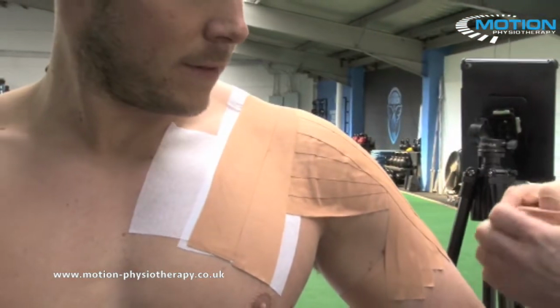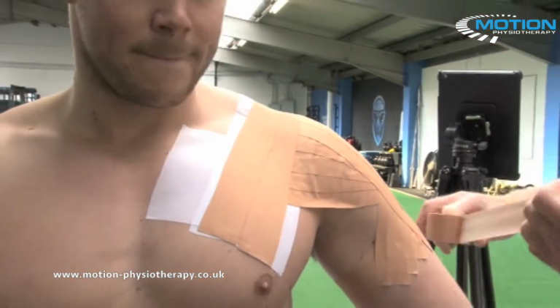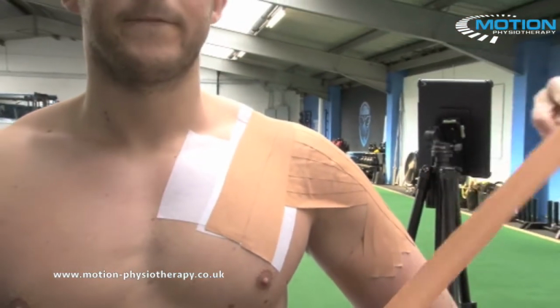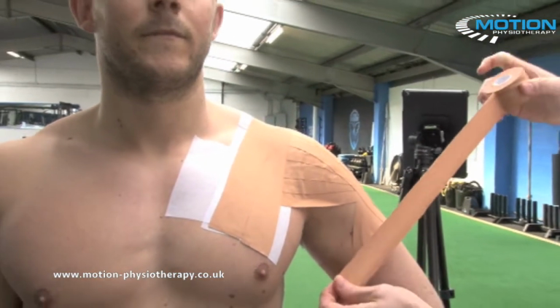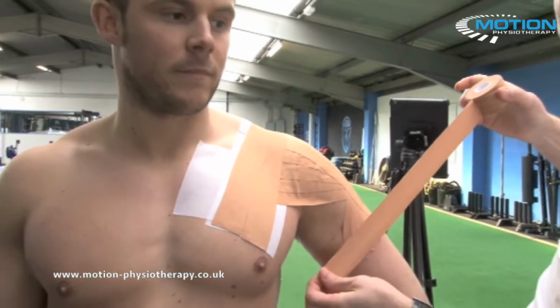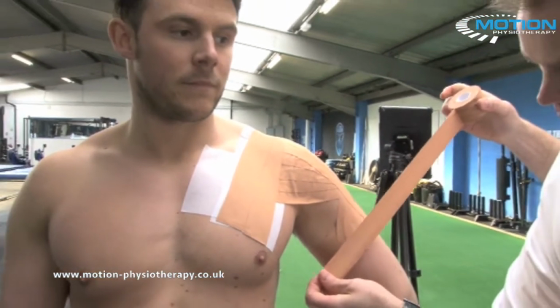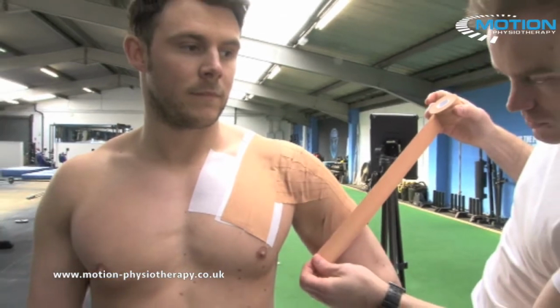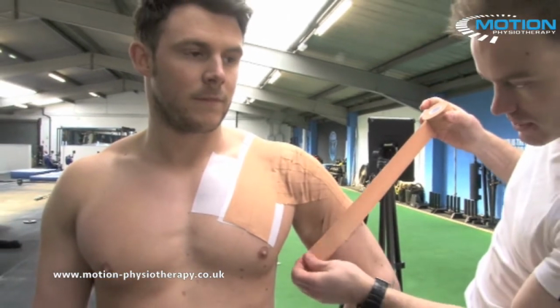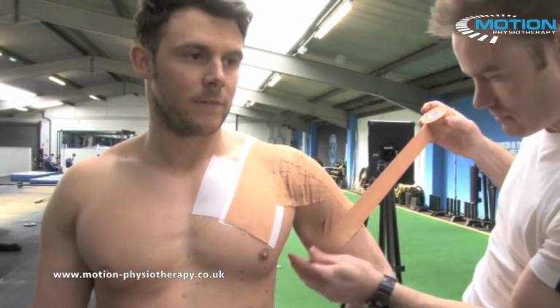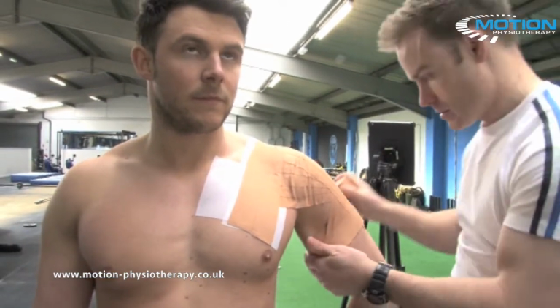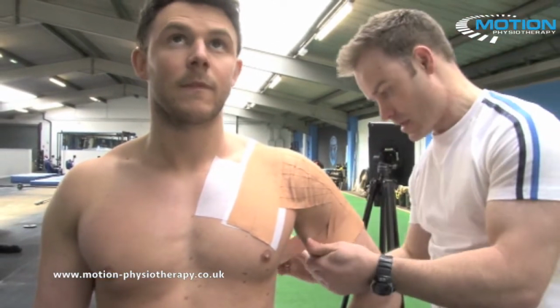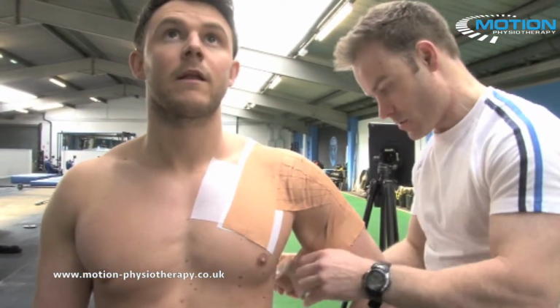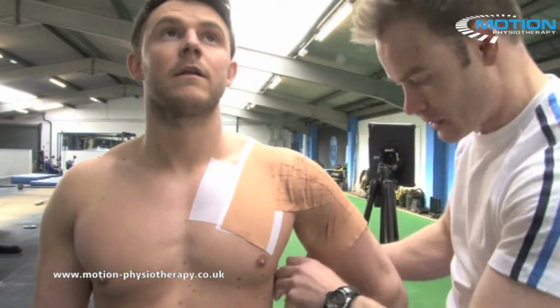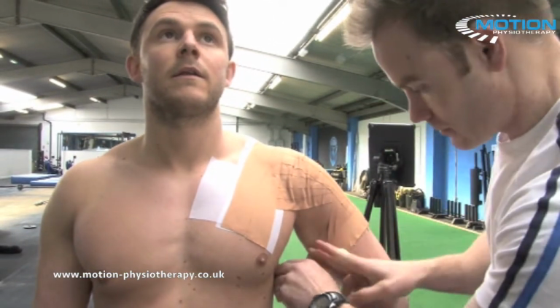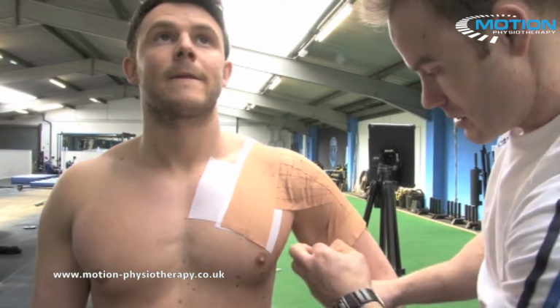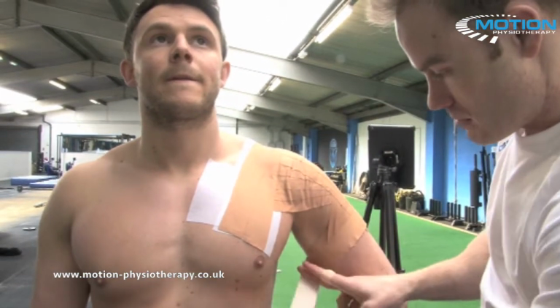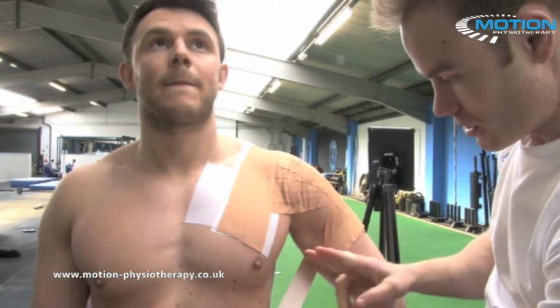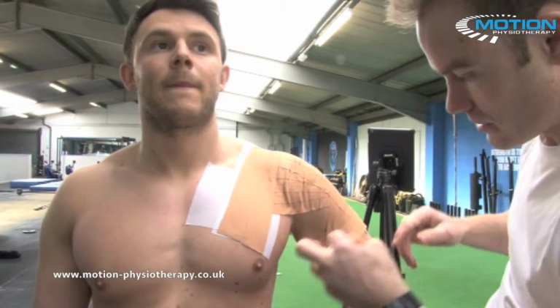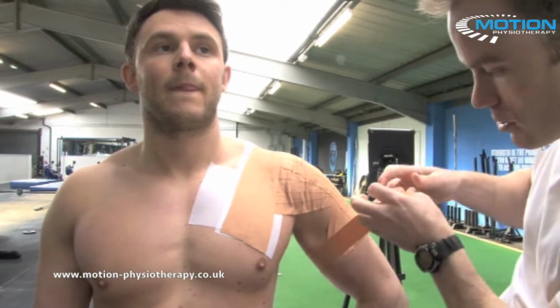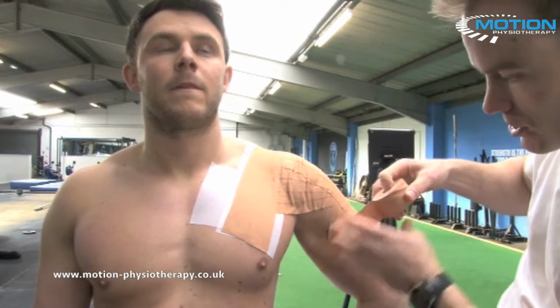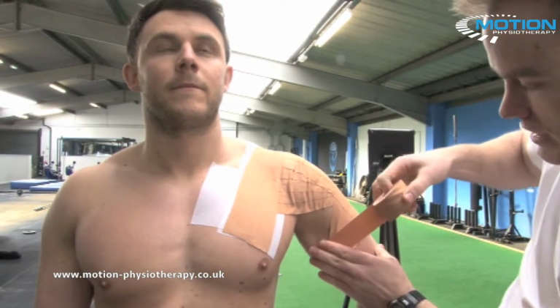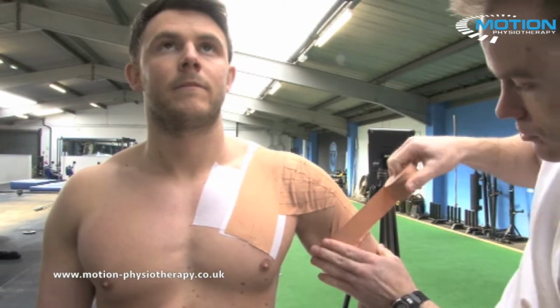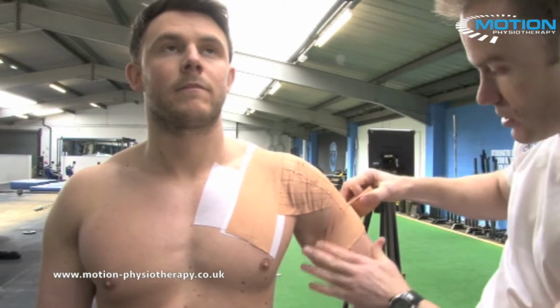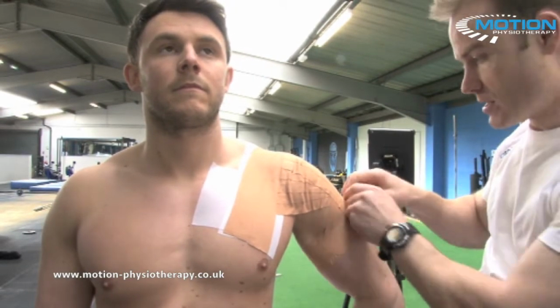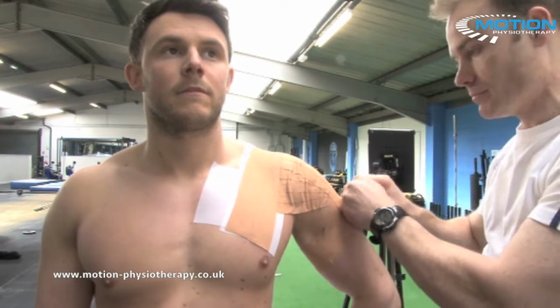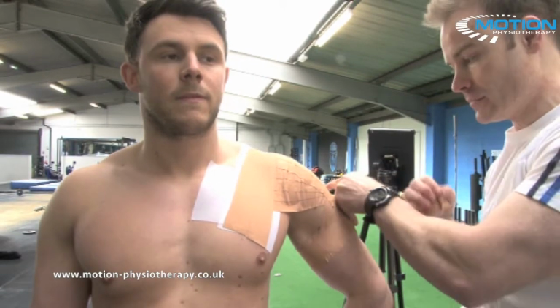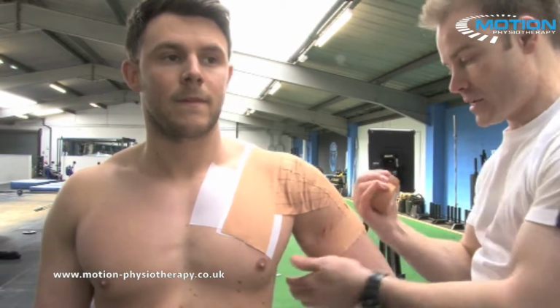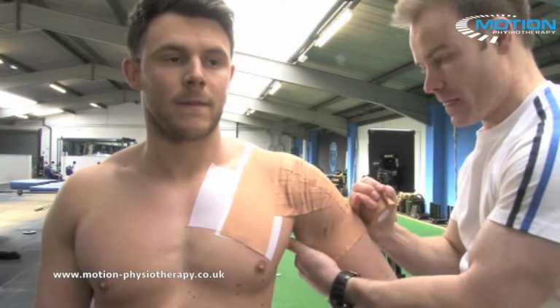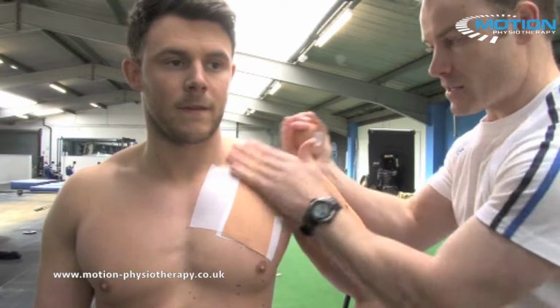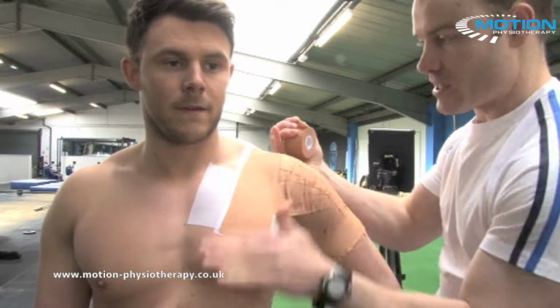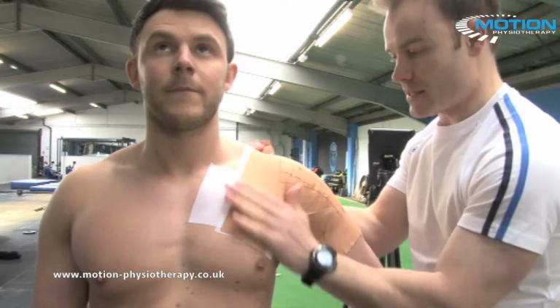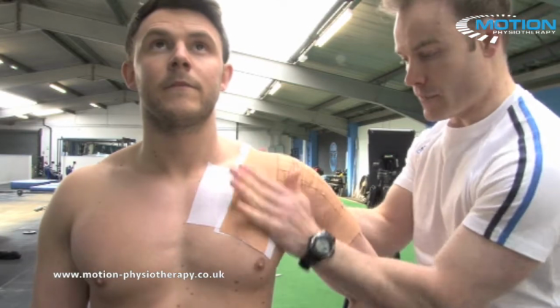Ask your patient to contract the bicep and squeeze. You're going to do a complete loop. It's not necessary to put any more tension on that tape other than just to flush it down on the skin. That's the rigid part of the technique finished.